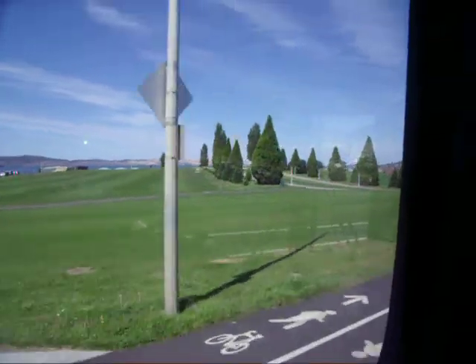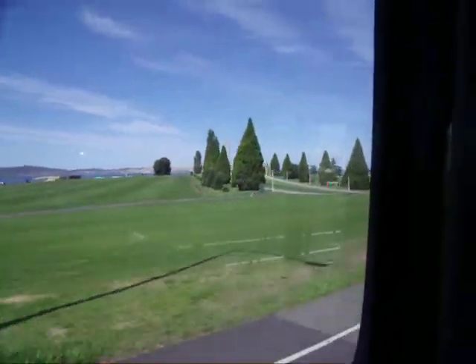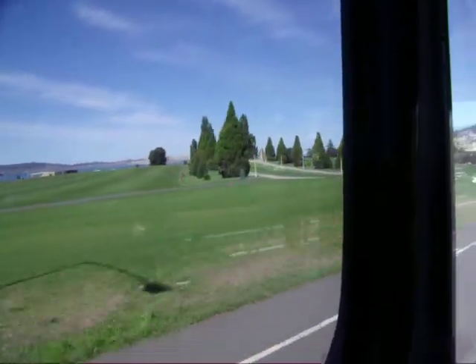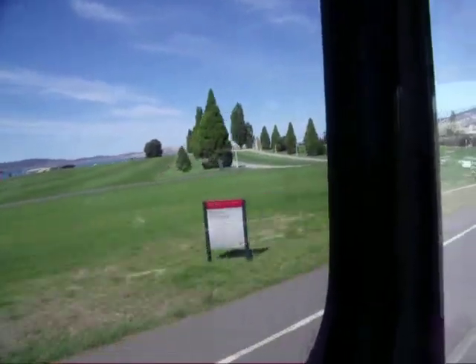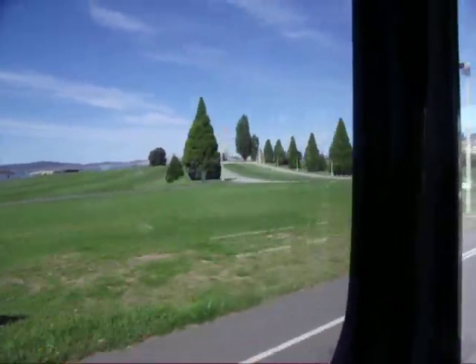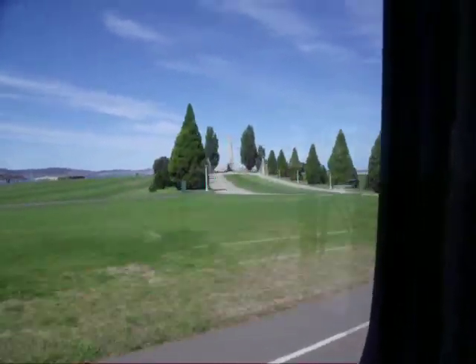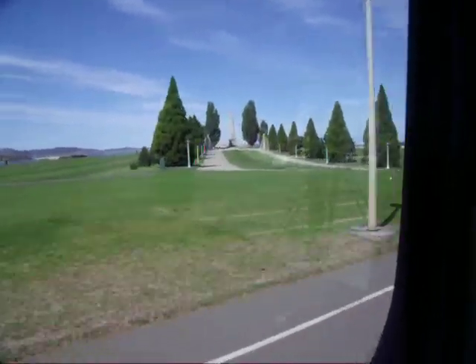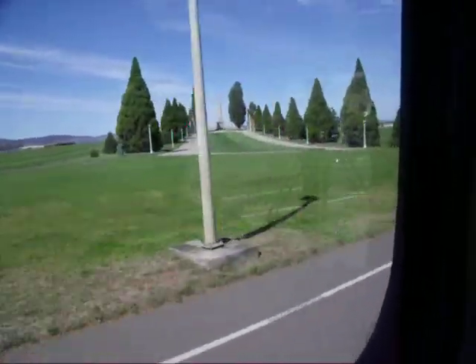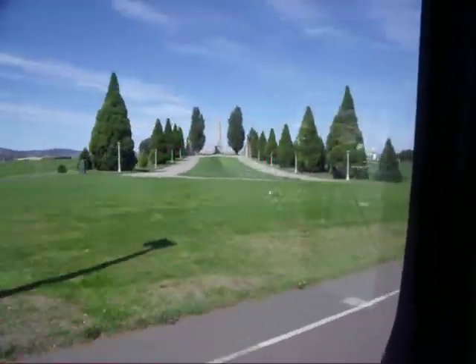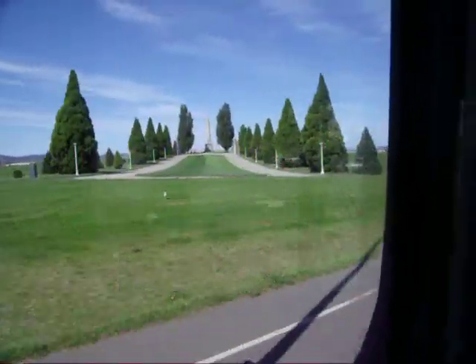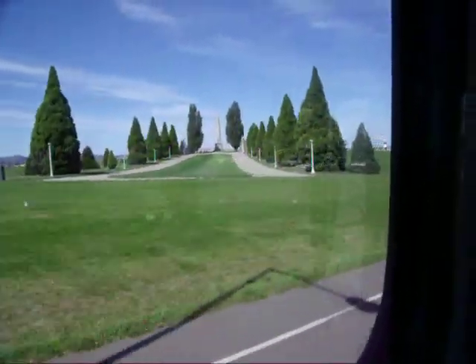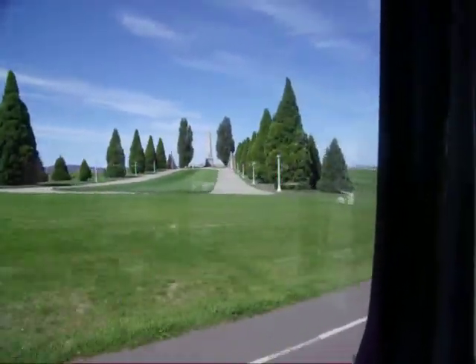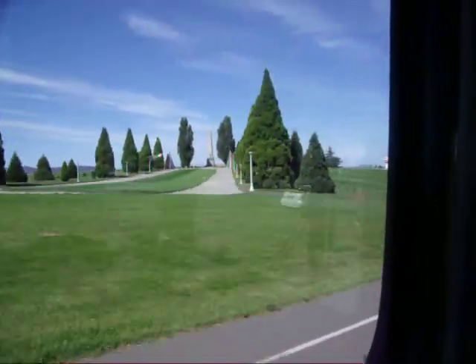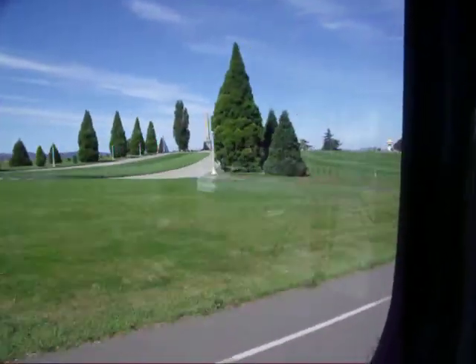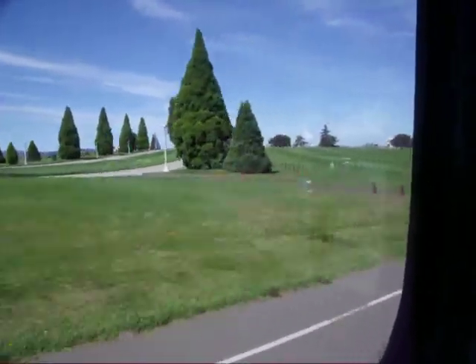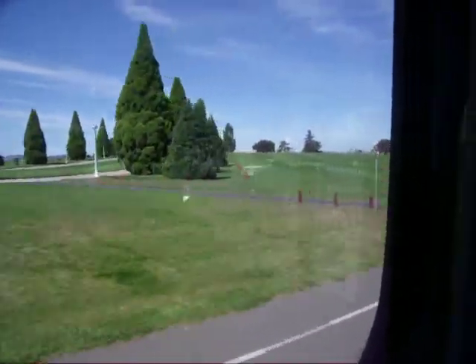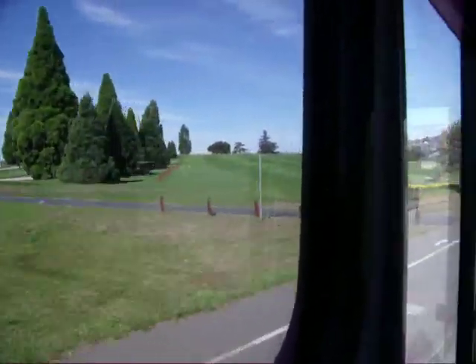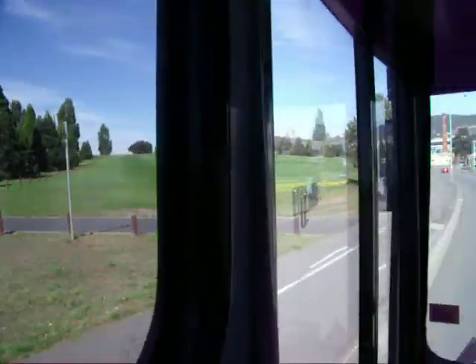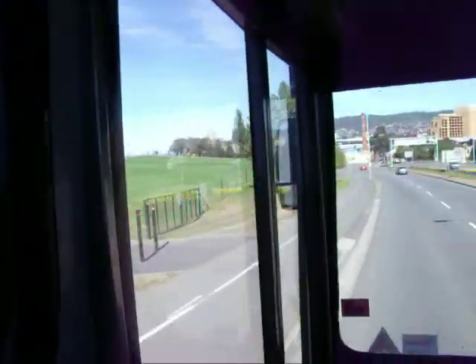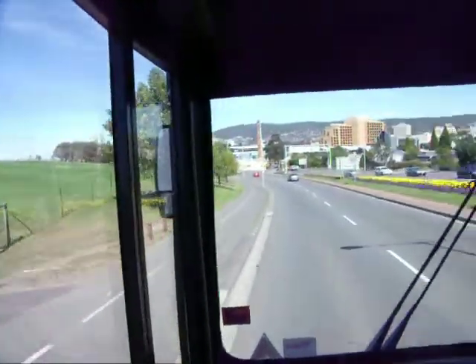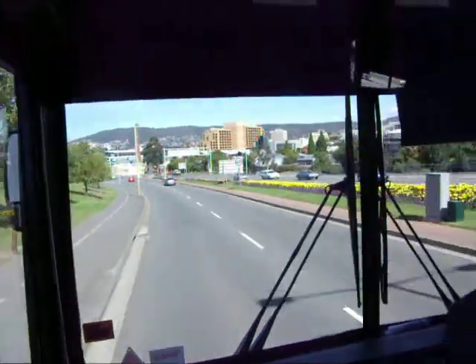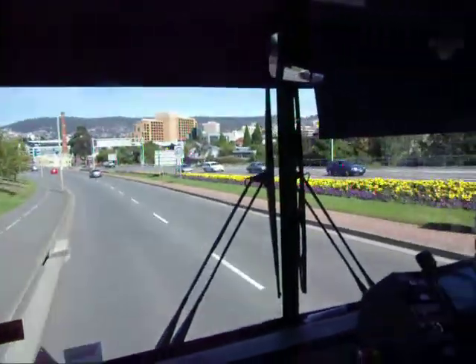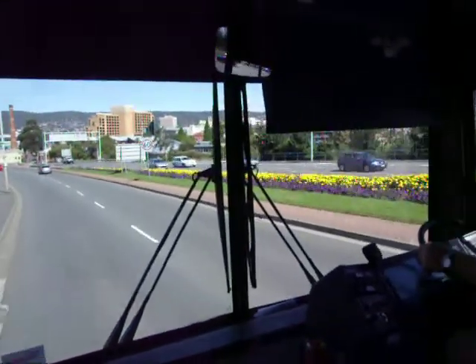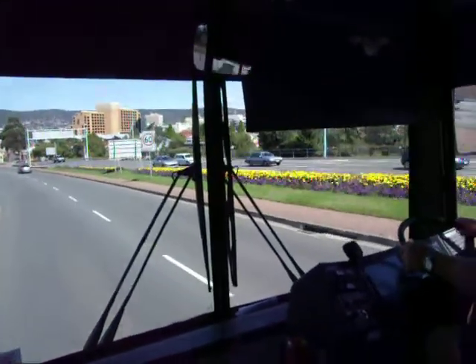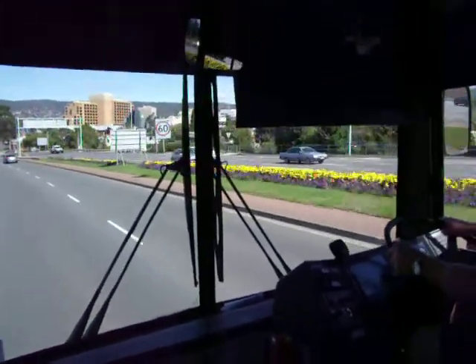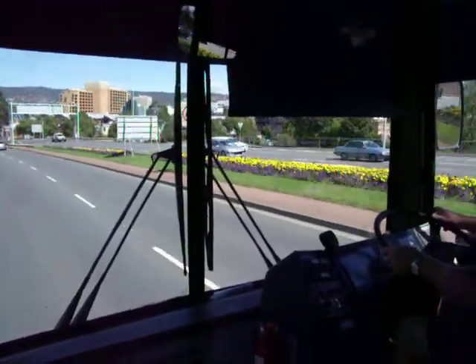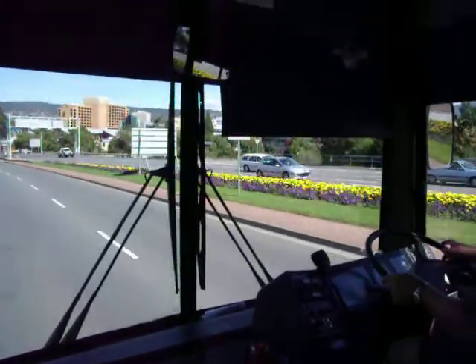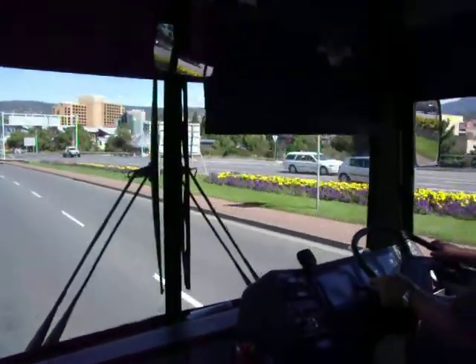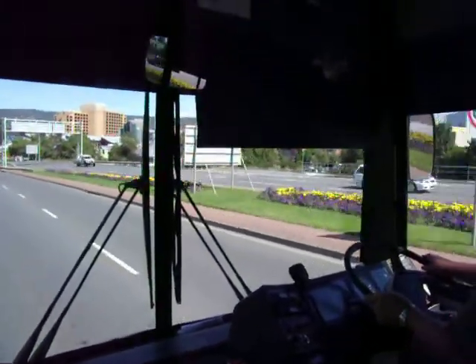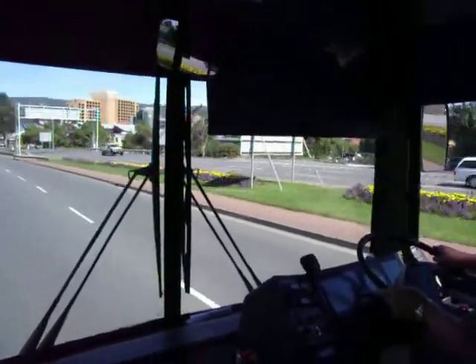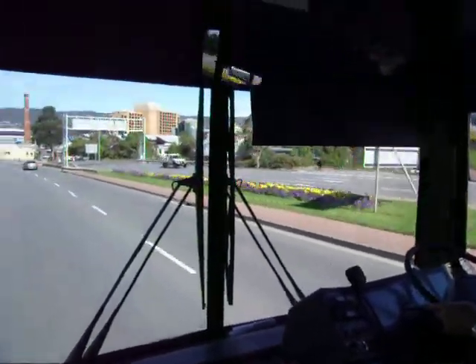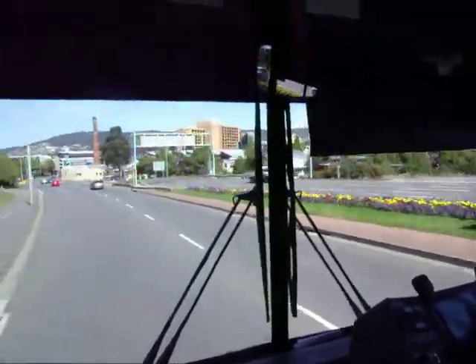Oh, bump, bump, bump. Pretty flowers in the middle of the road.